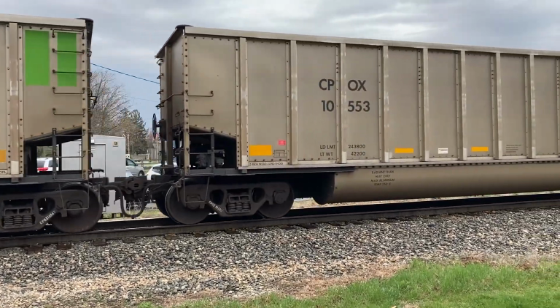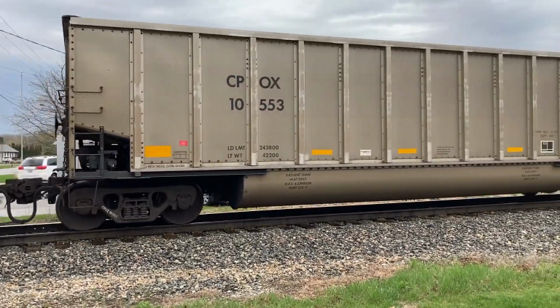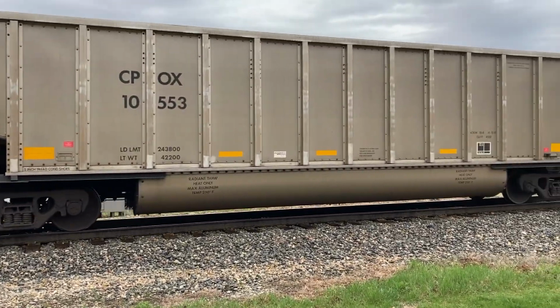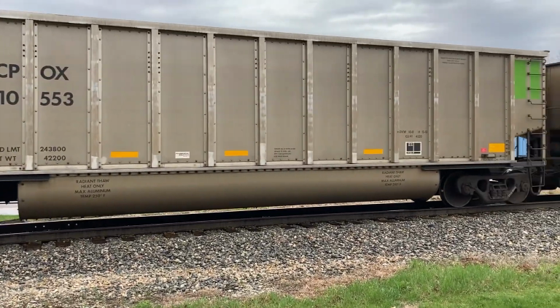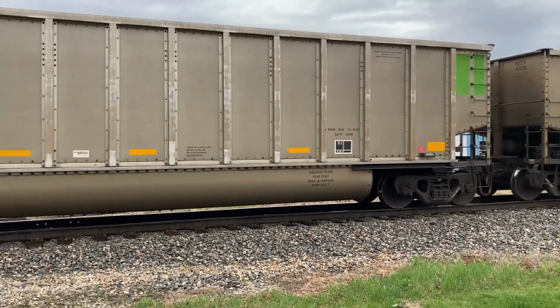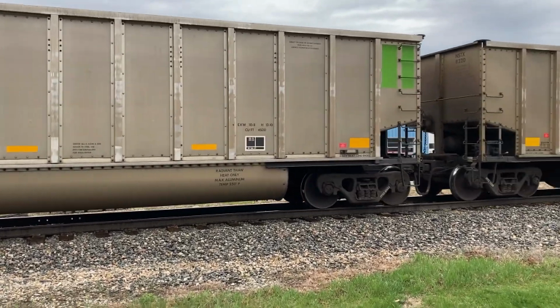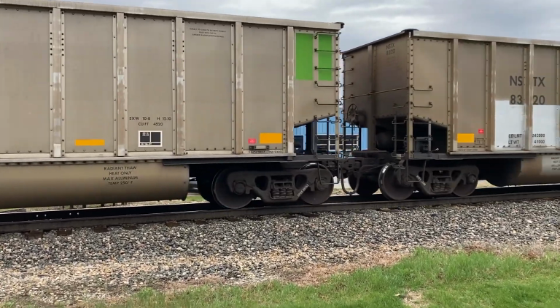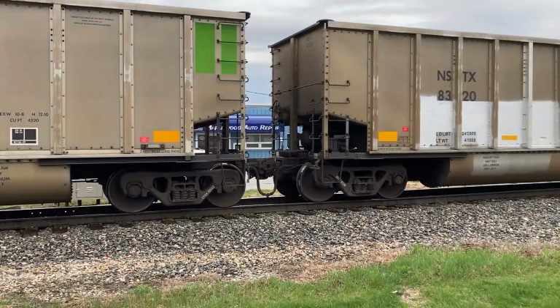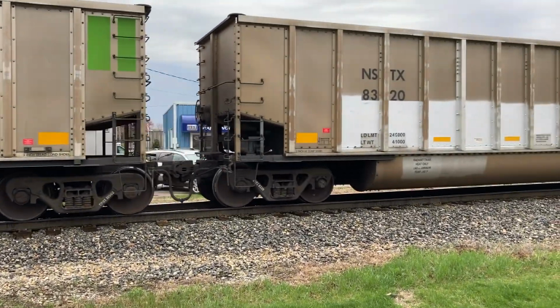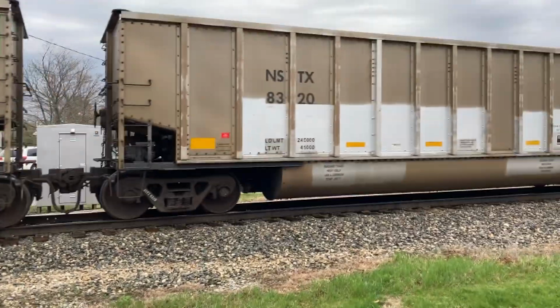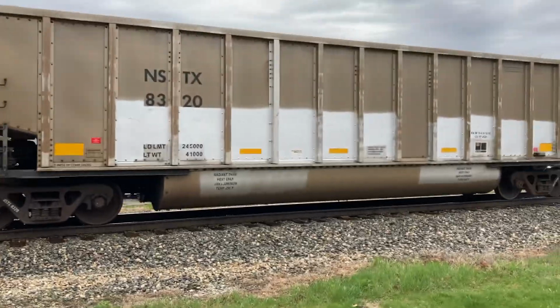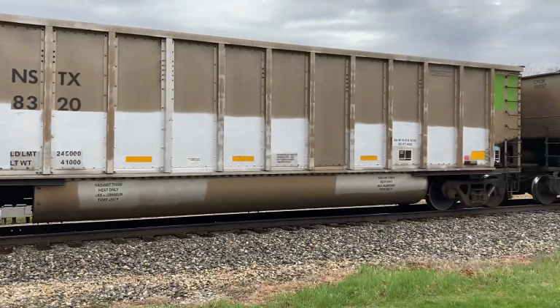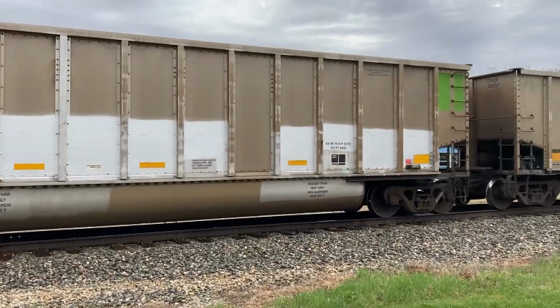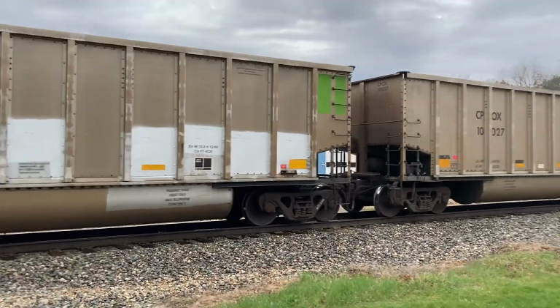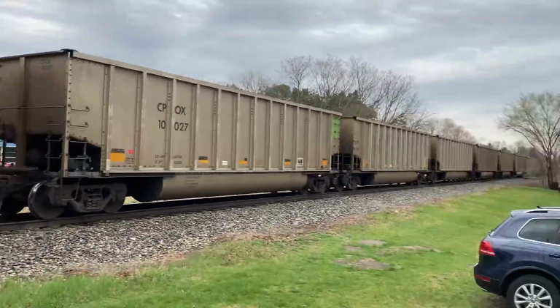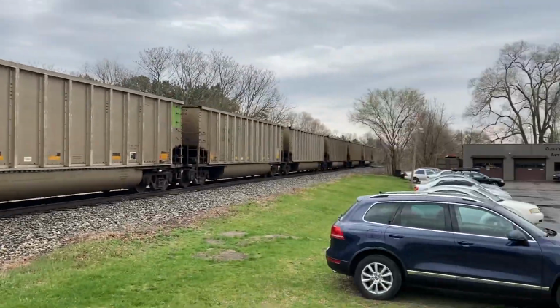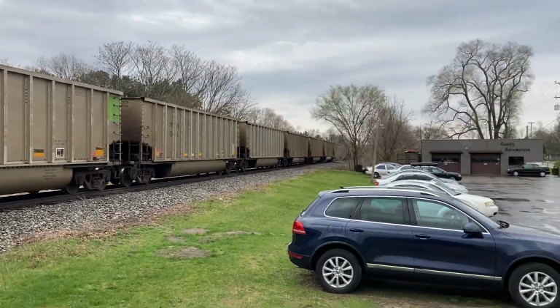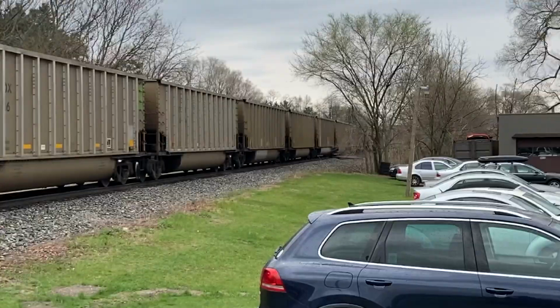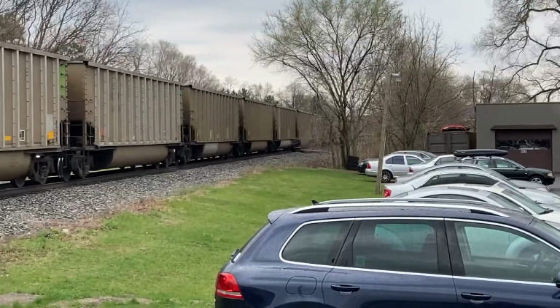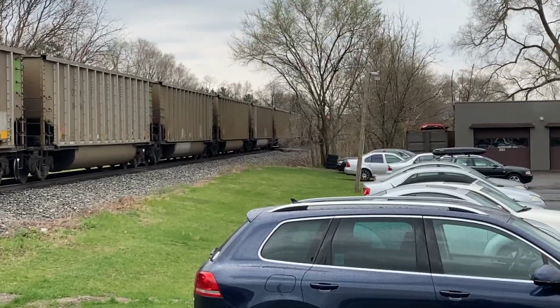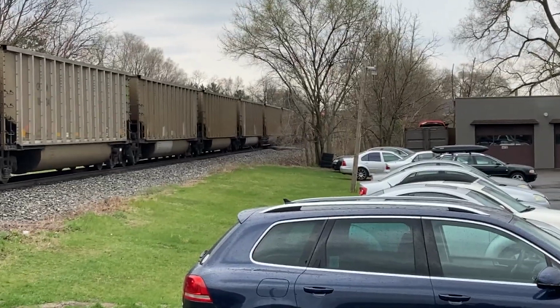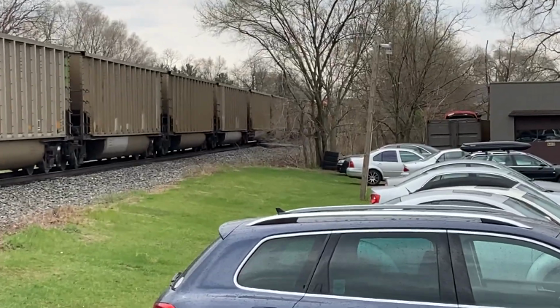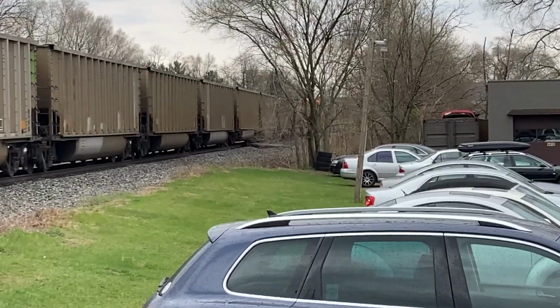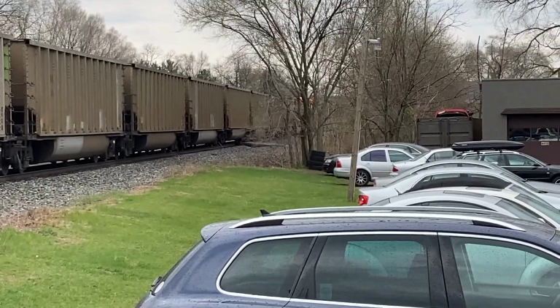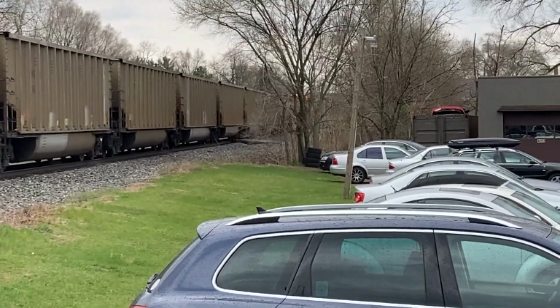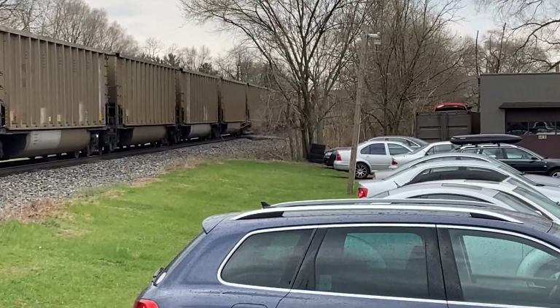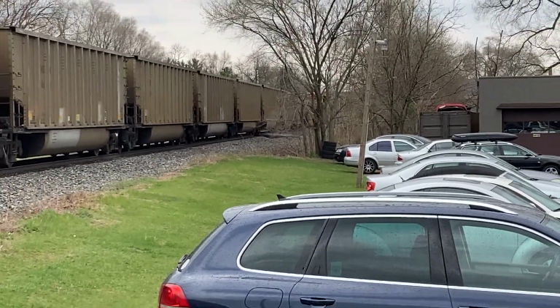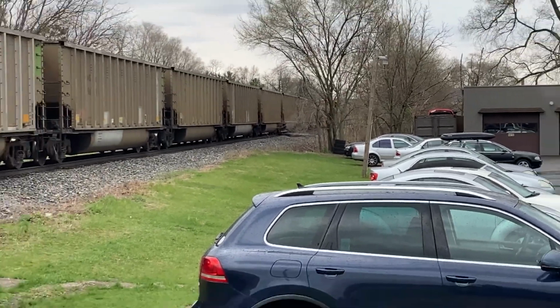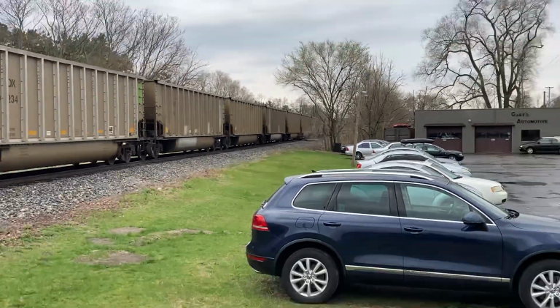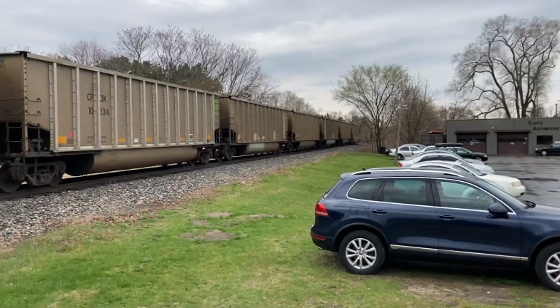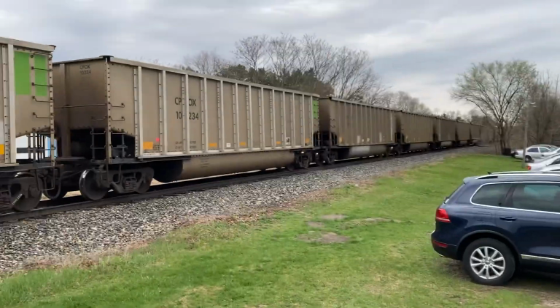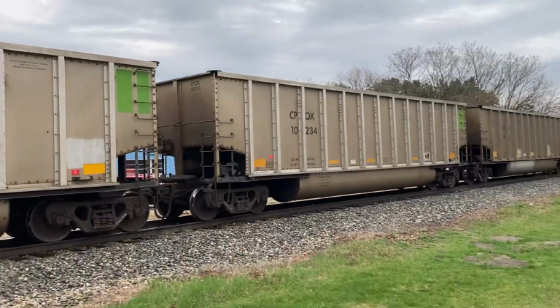Is this it? Yup, here it comes — here comes that train guys. Trying to see it, it's kind of... yeah, see that orange? That's it, that's the end of the train.